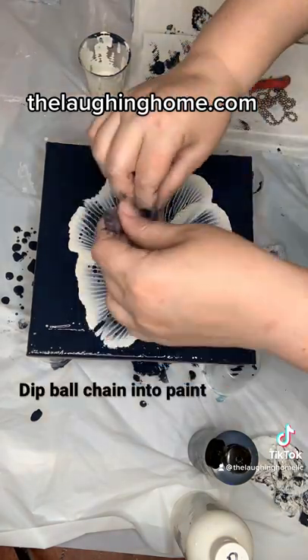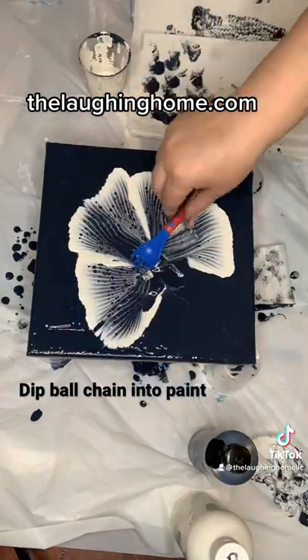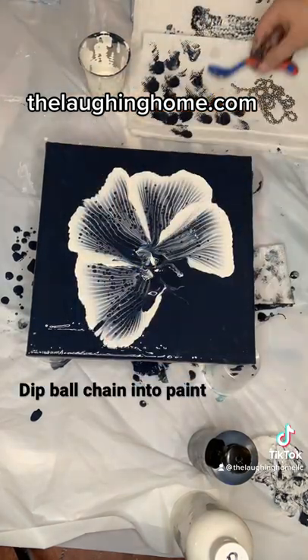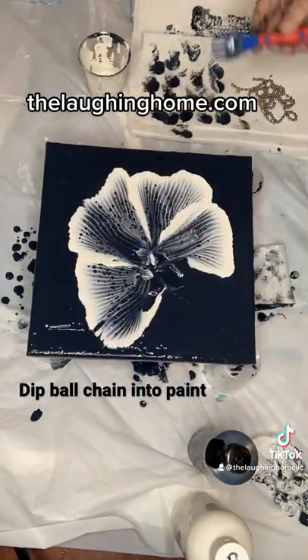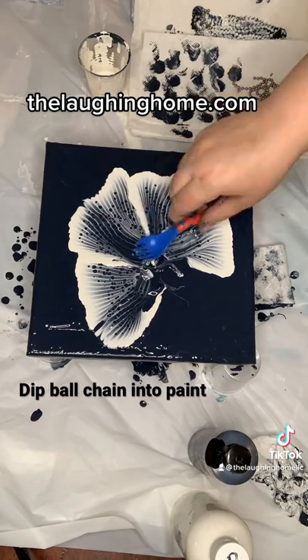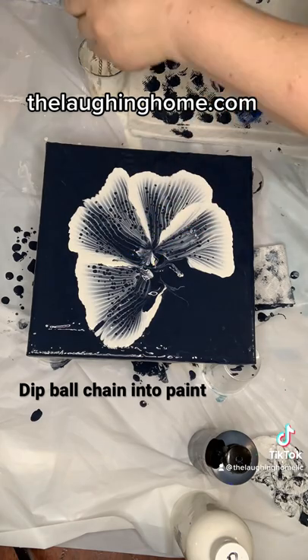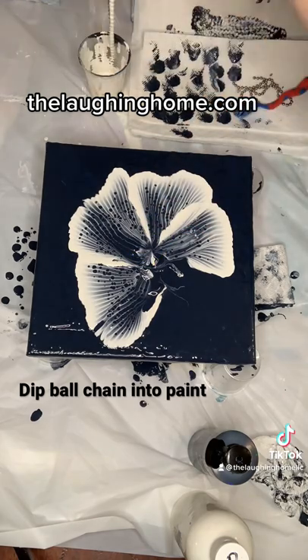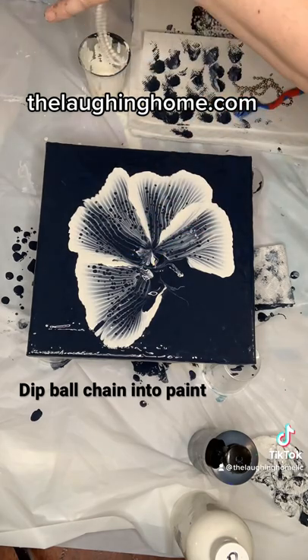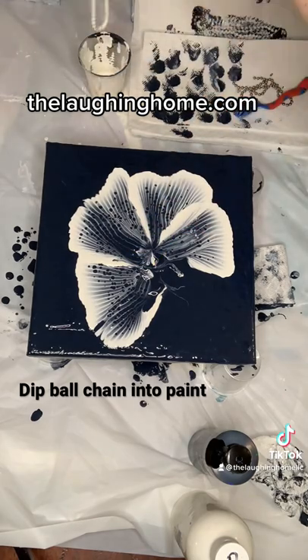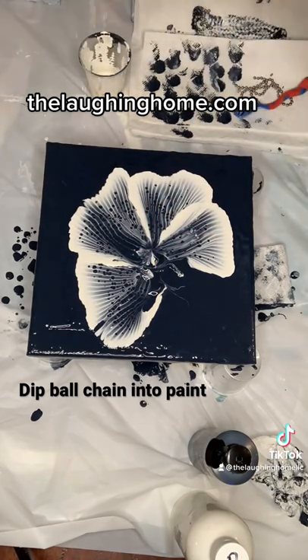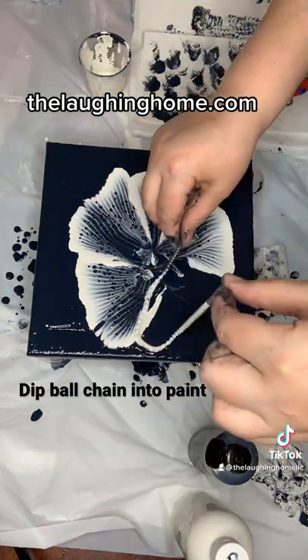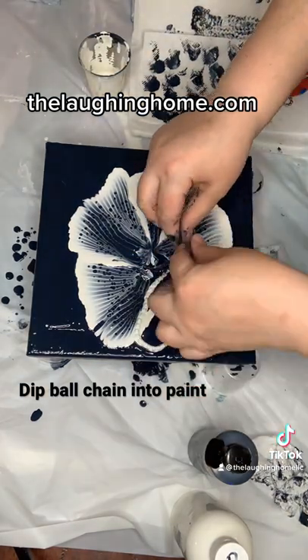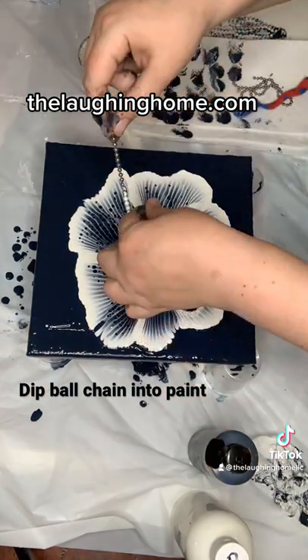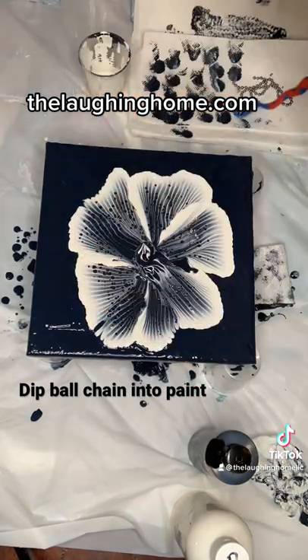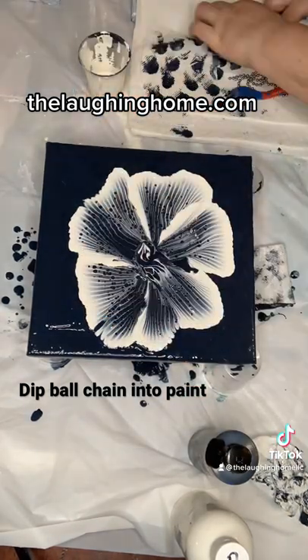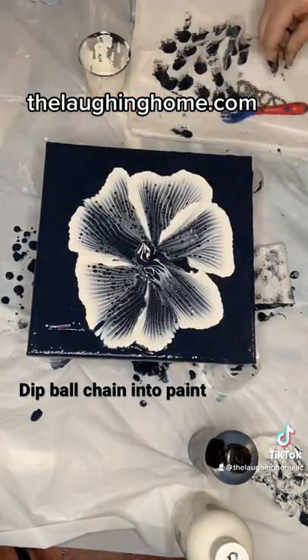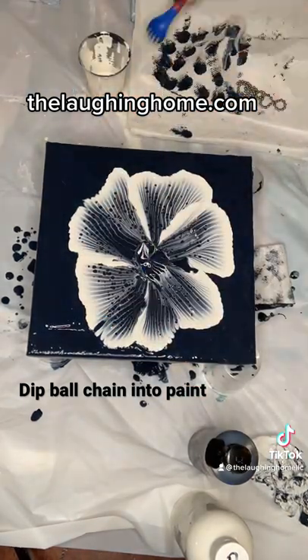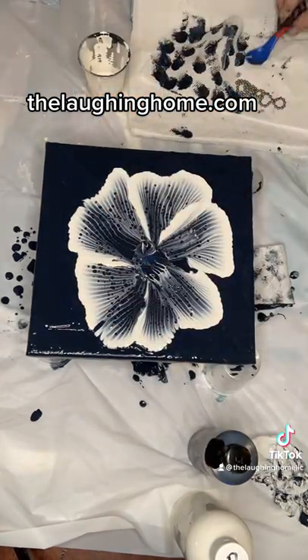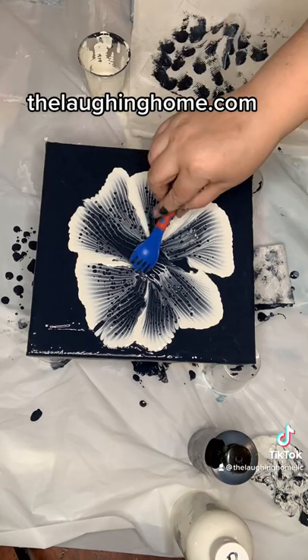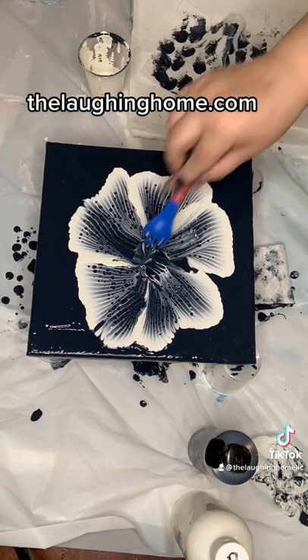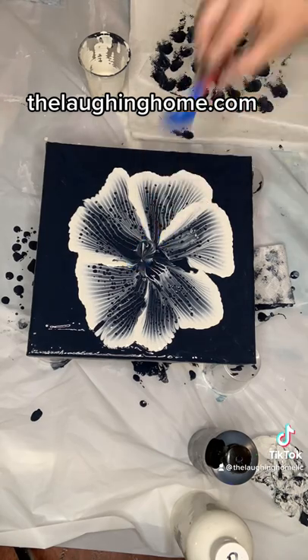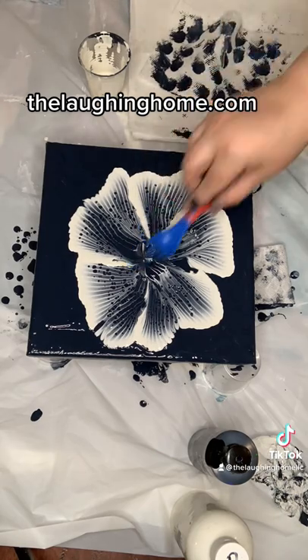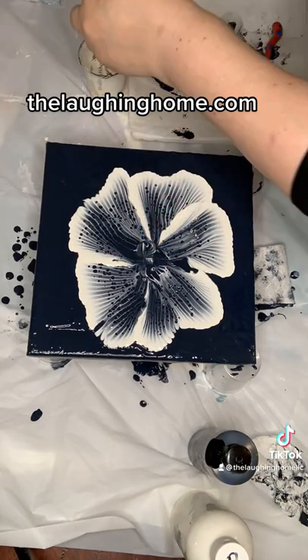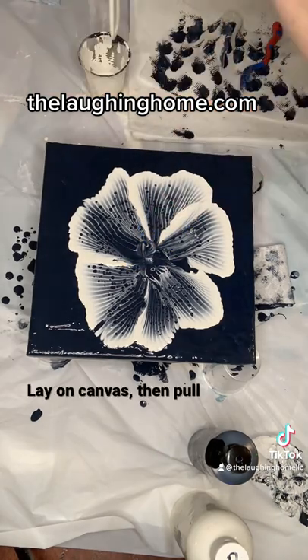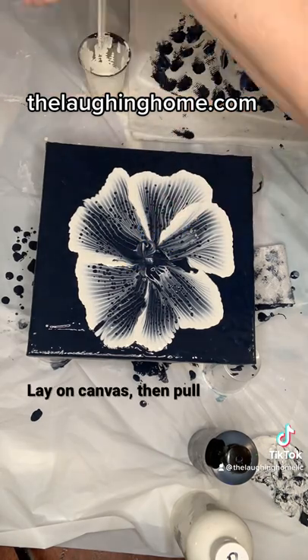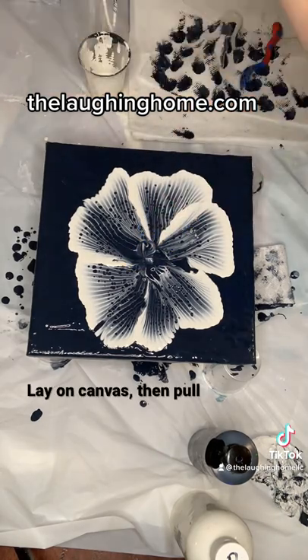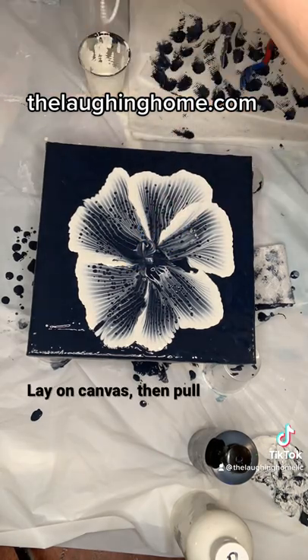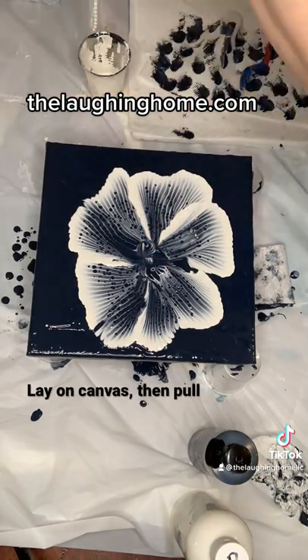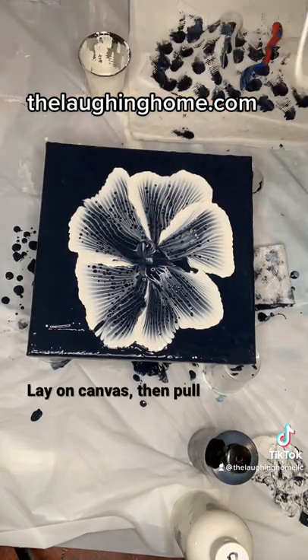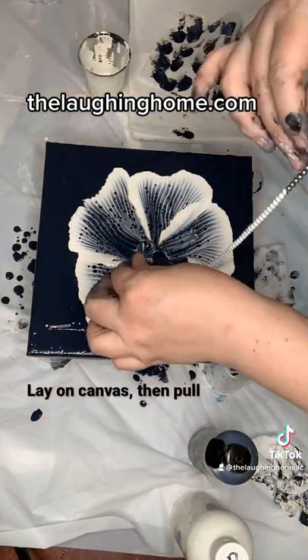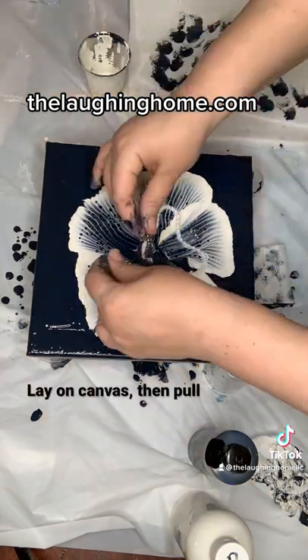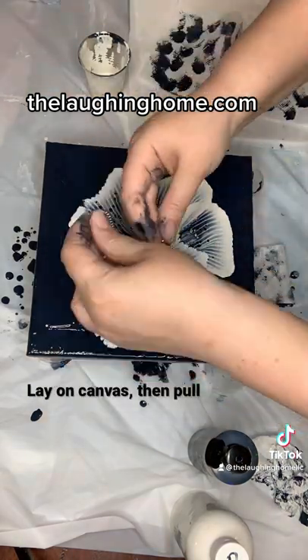Then take your ball chain — I am using a 4.5 millimeter here — and dip it into your paint you're using for your flower color. Here I'm using white.